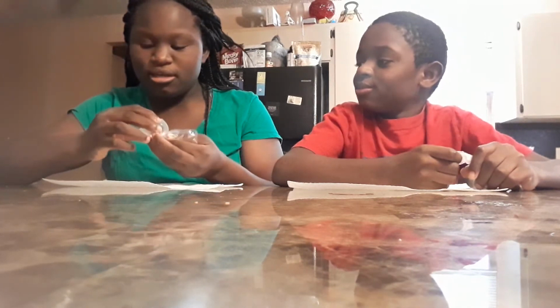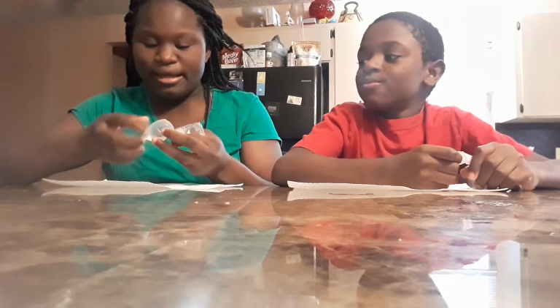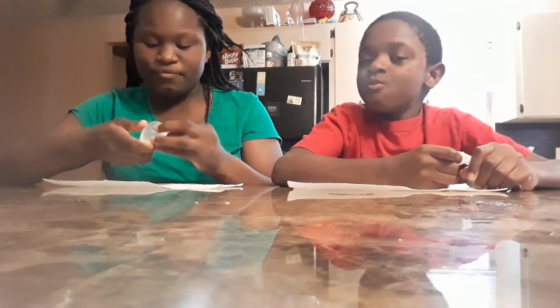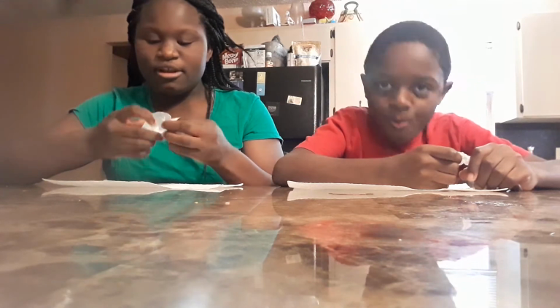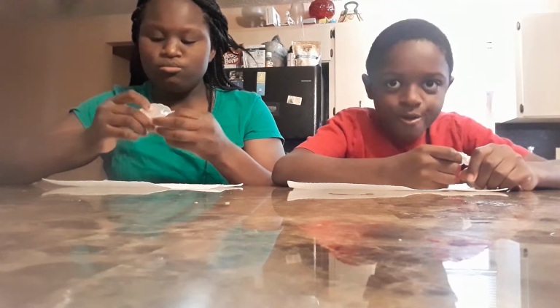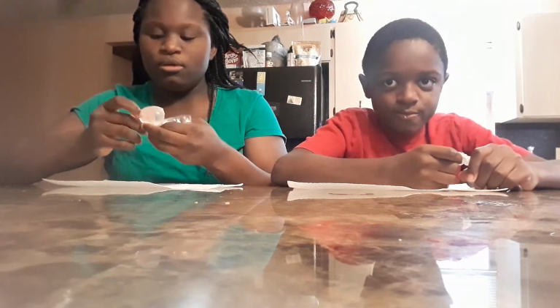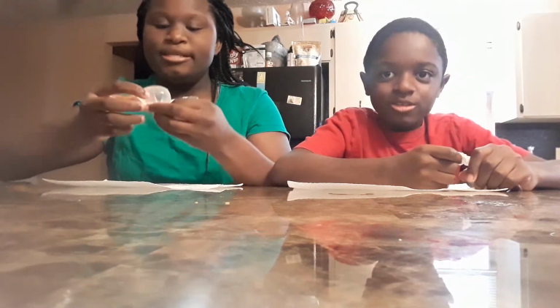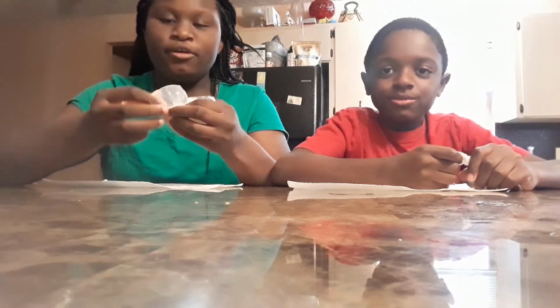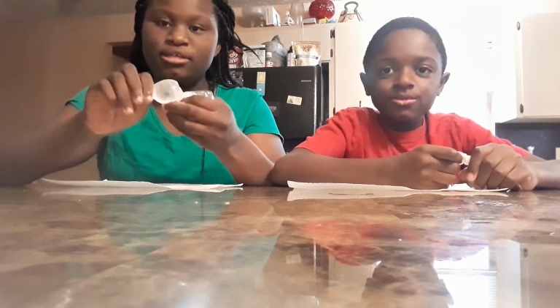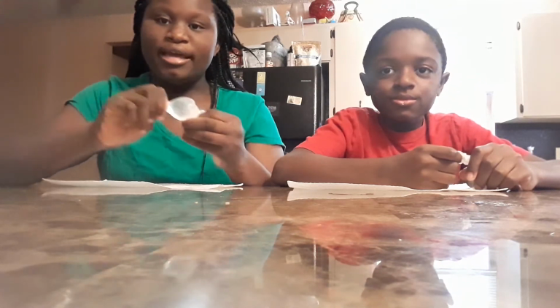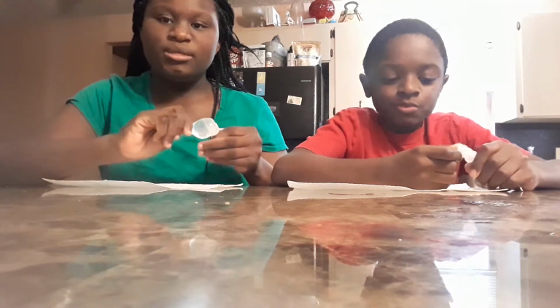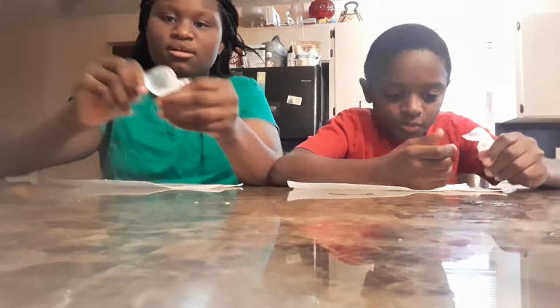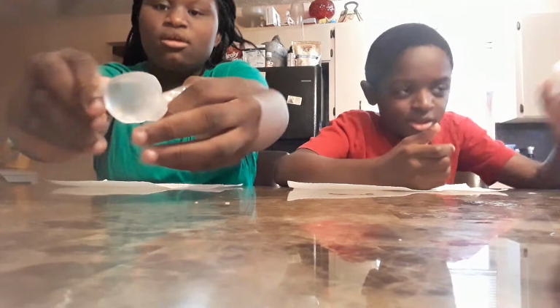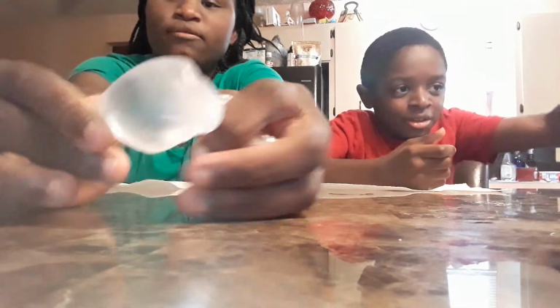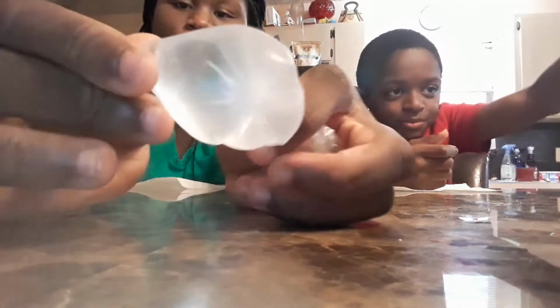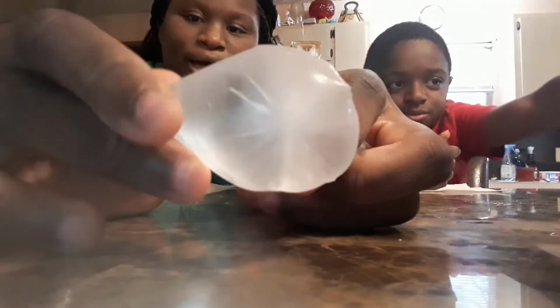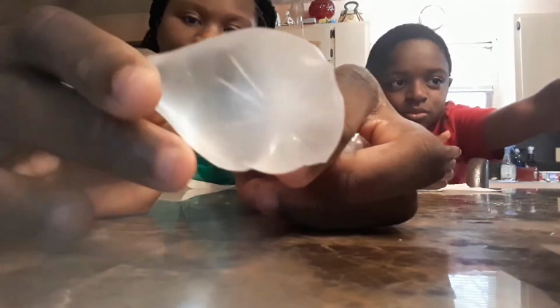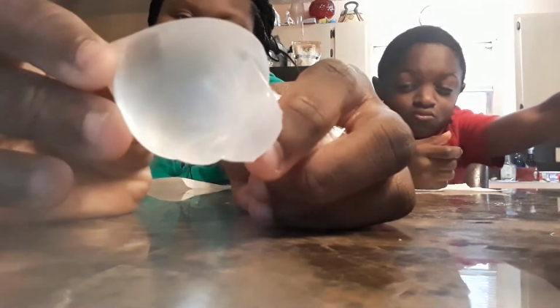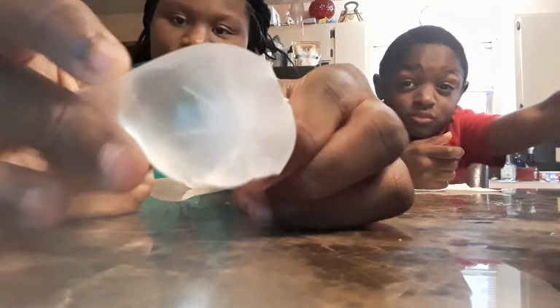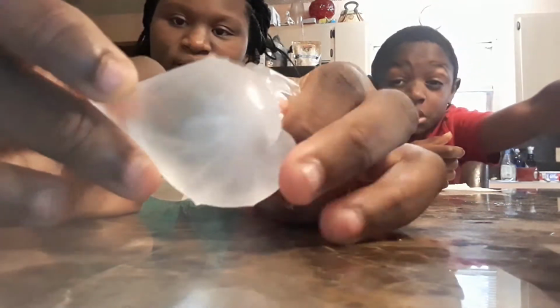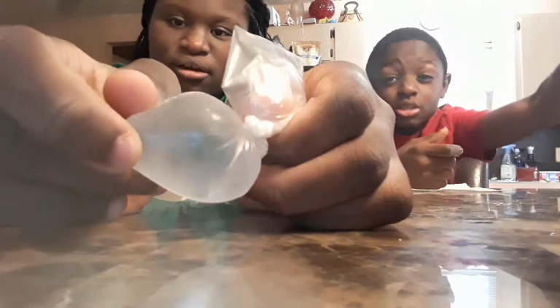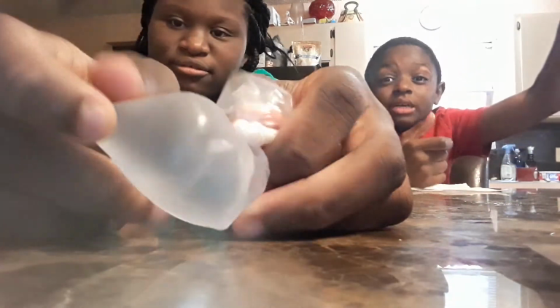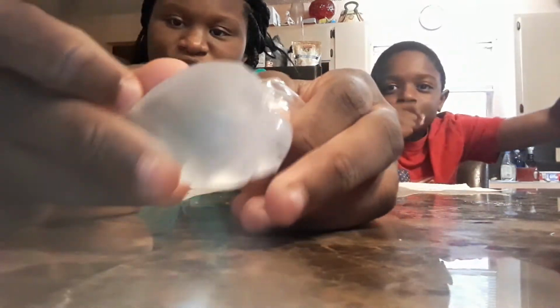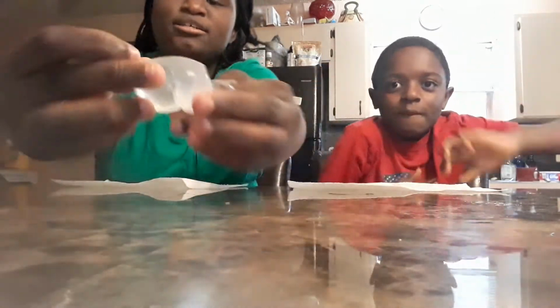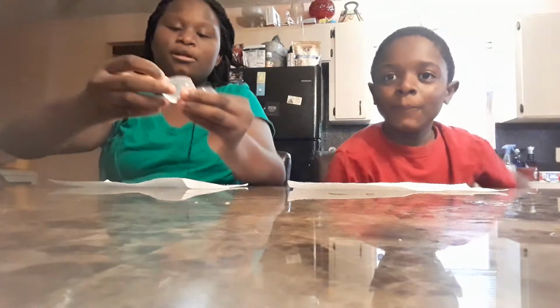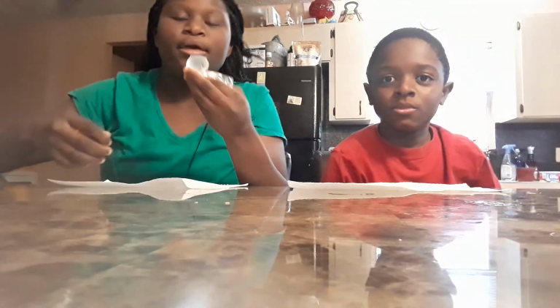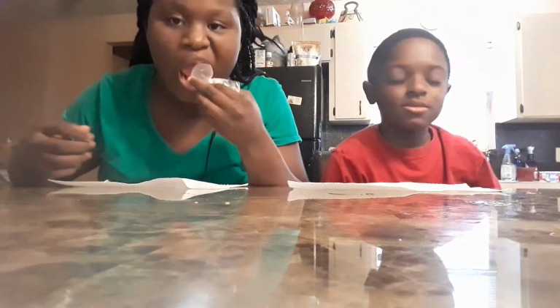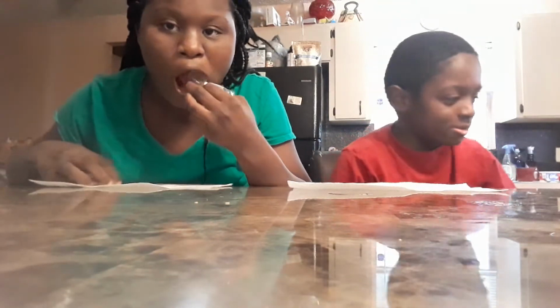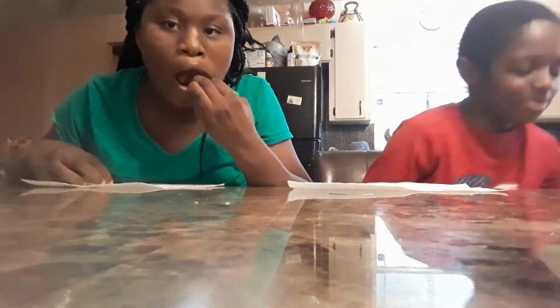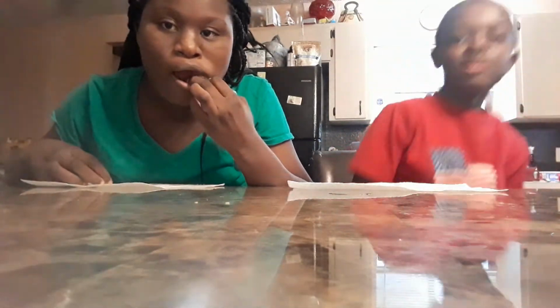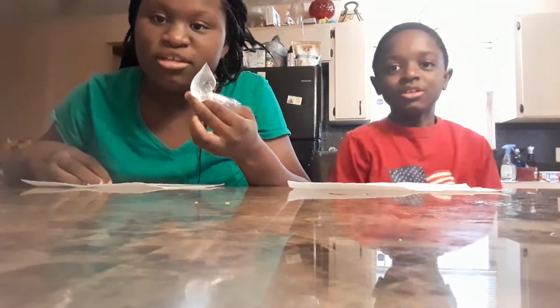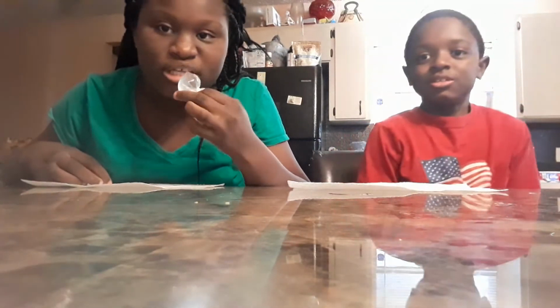Now I'm going to pop my second one for you — see how tight it's twisted. Let me give you a close-up. And now I'm going to pop it — you see it's going to slide.